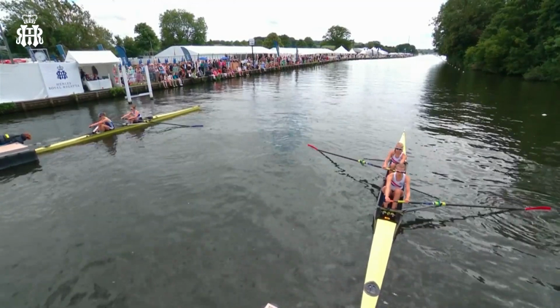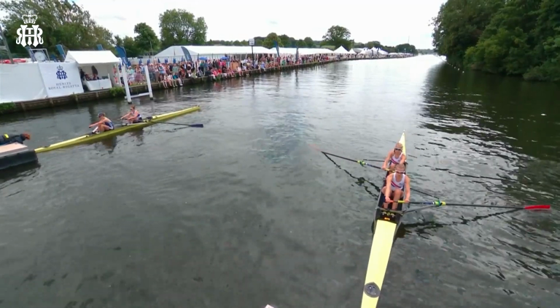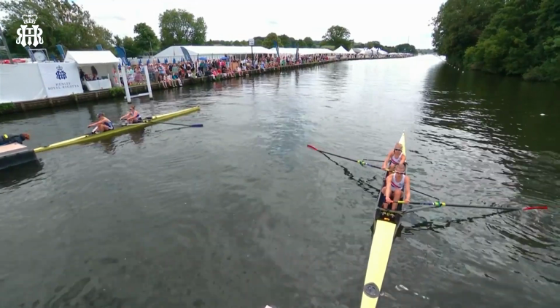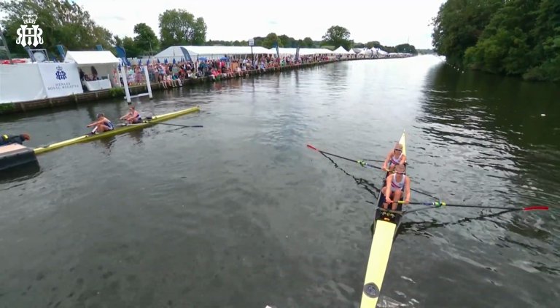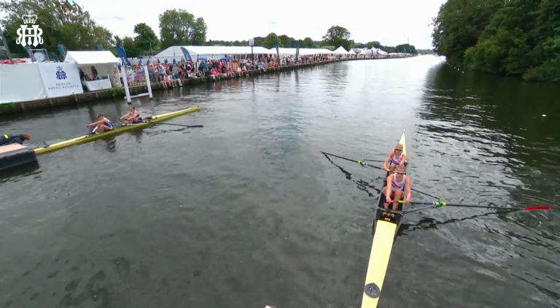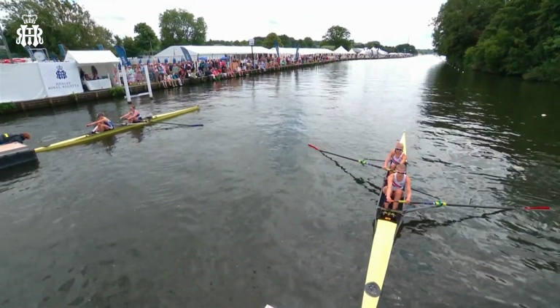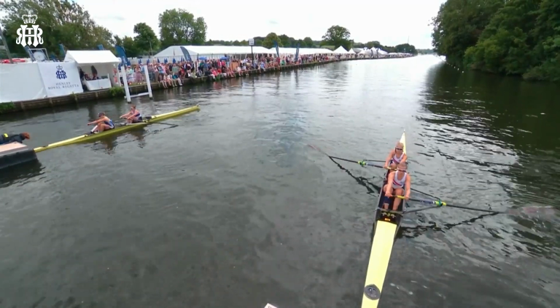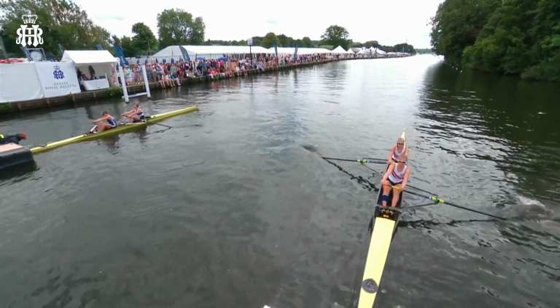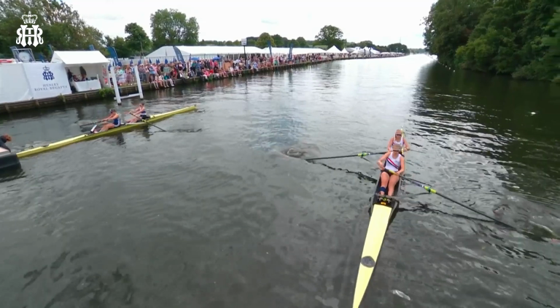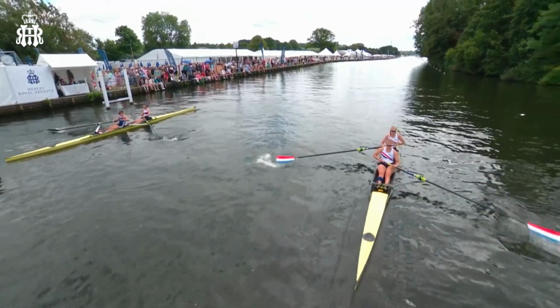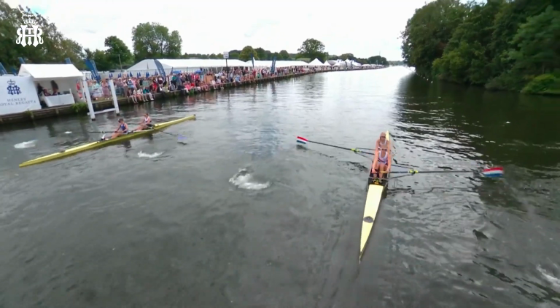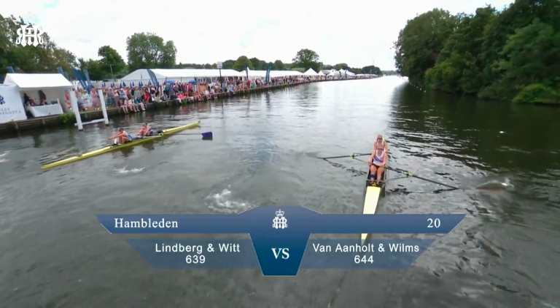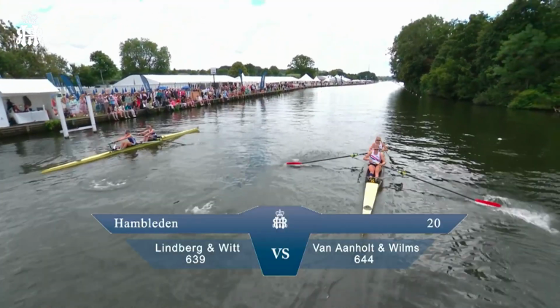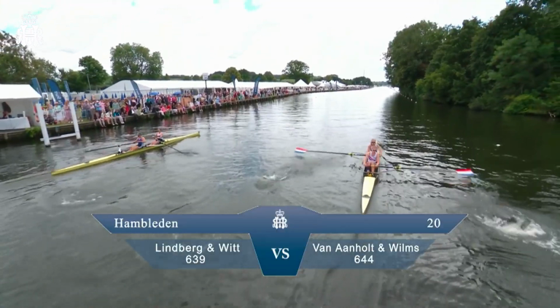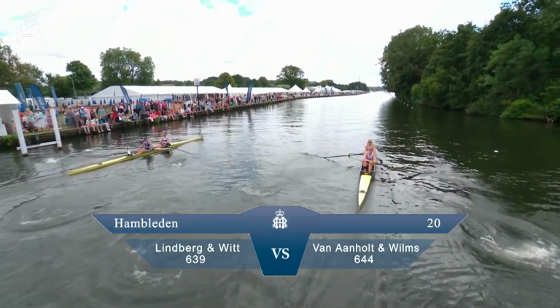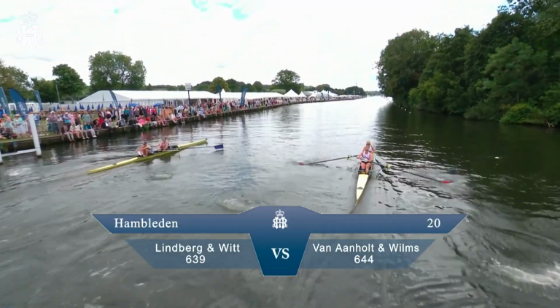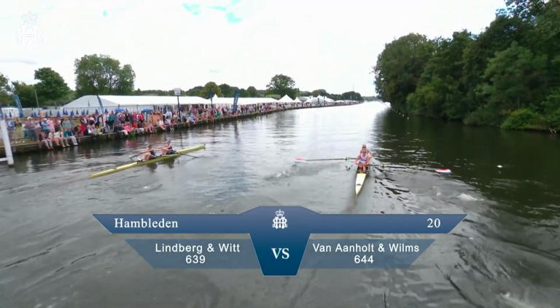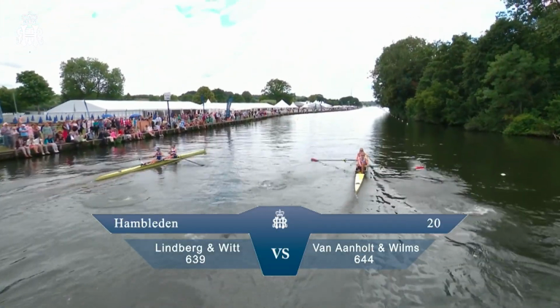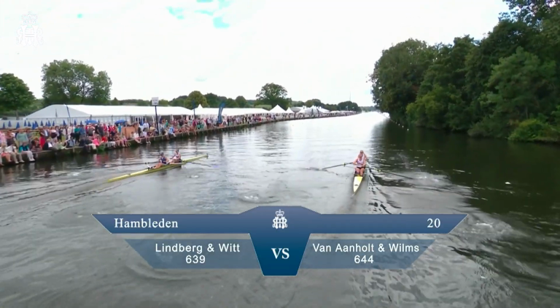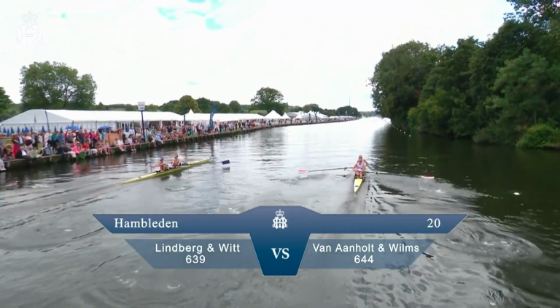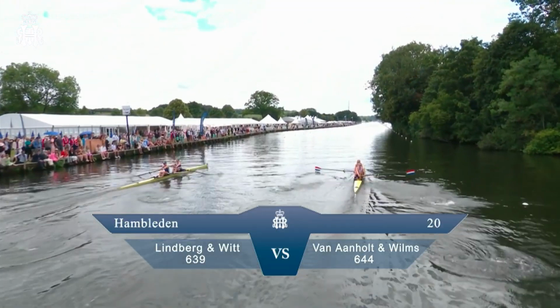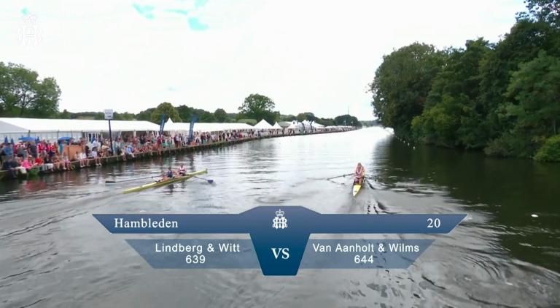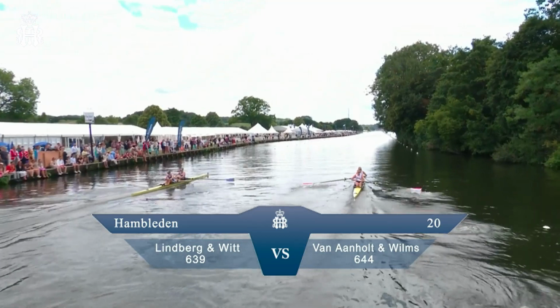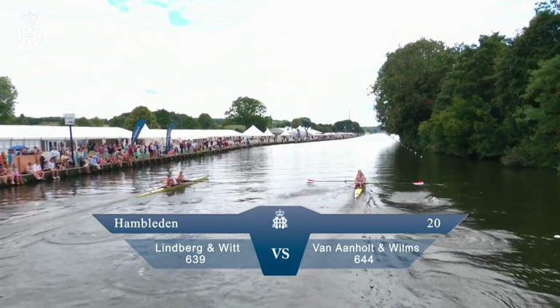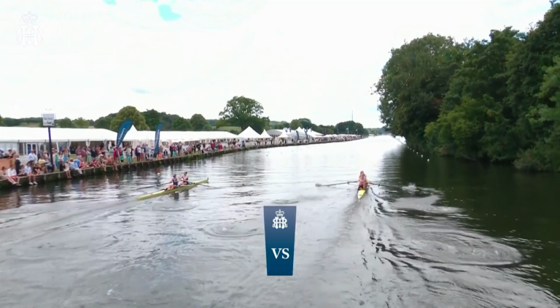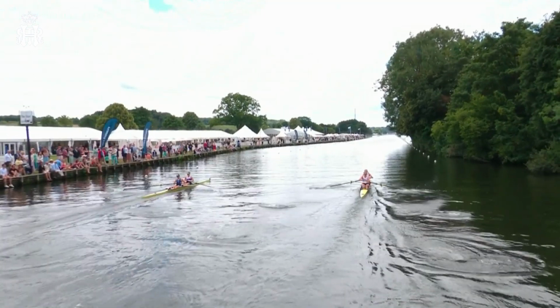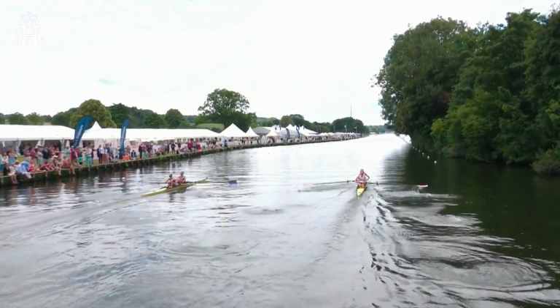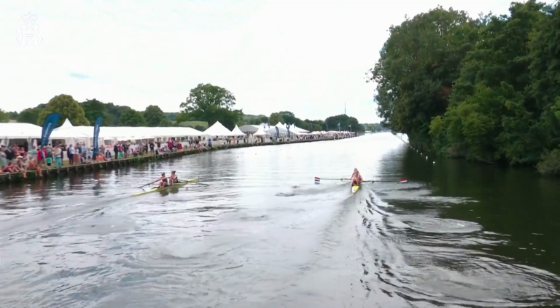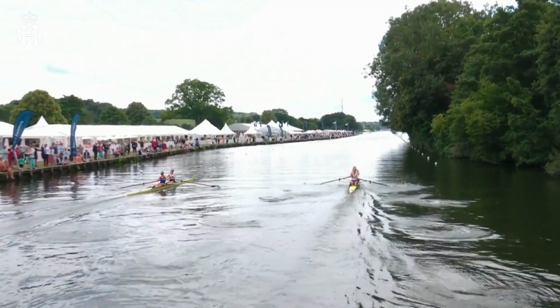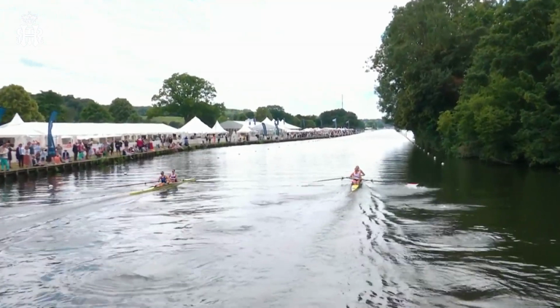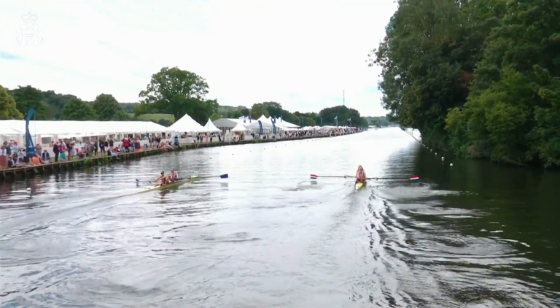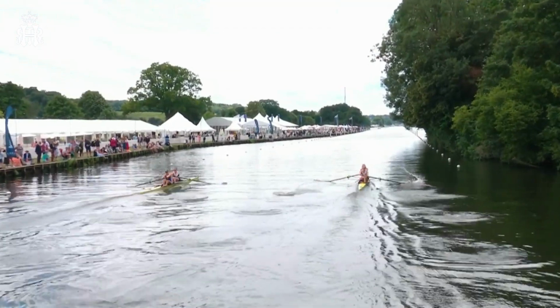Attention! Go! Away we go in the Hamilton Open Women's Pairs. Great Britain on the left and the Netherlands on the right.